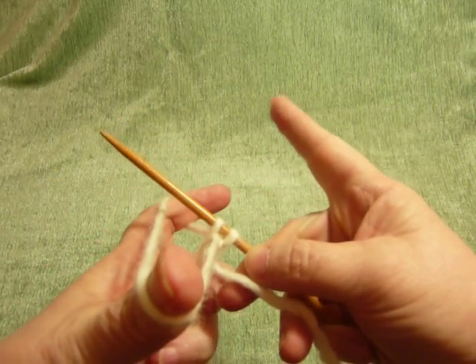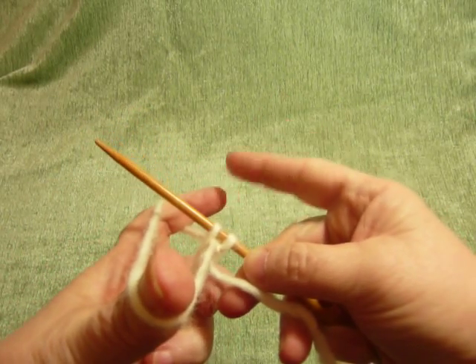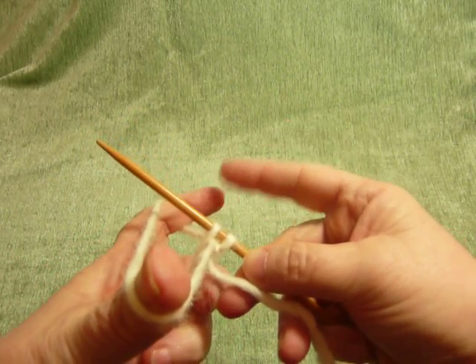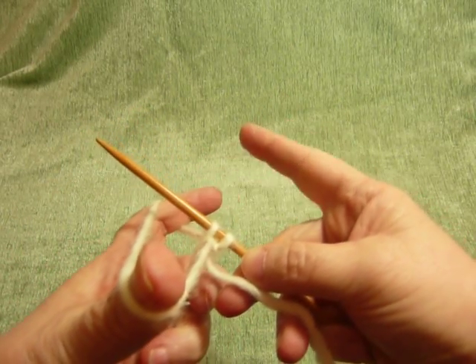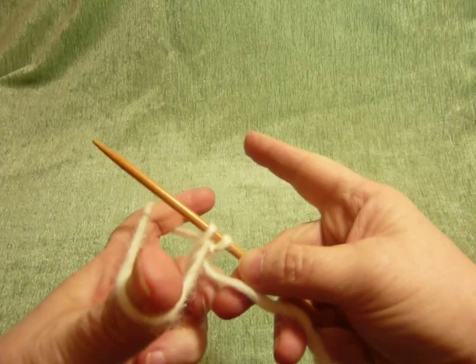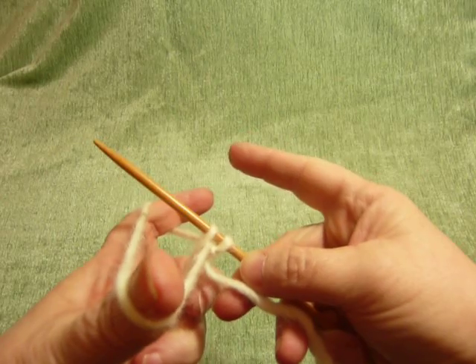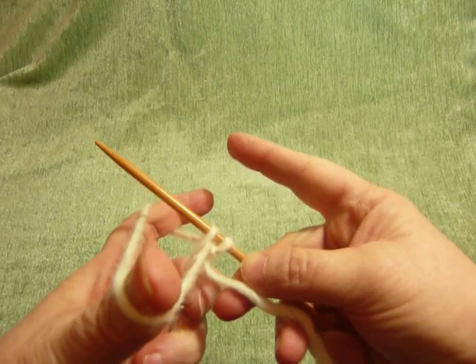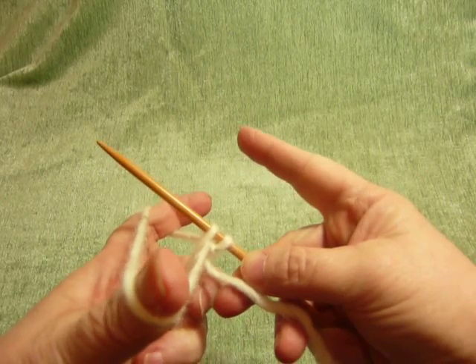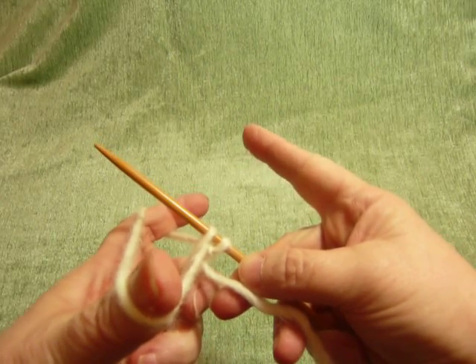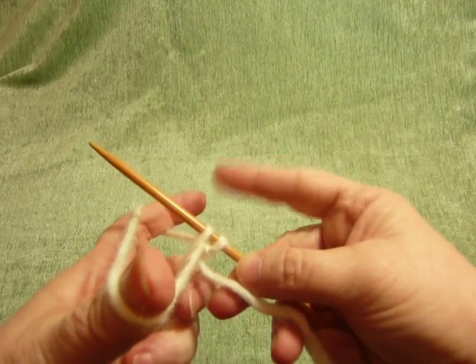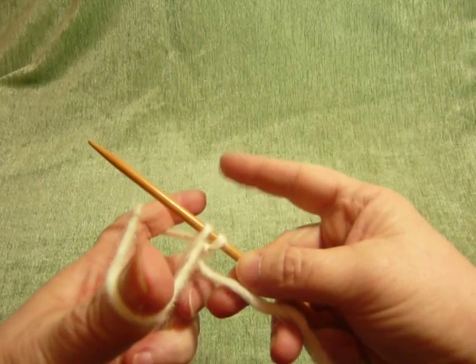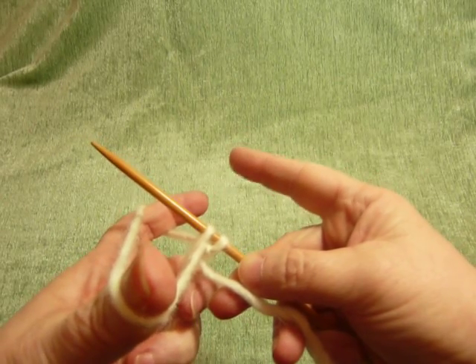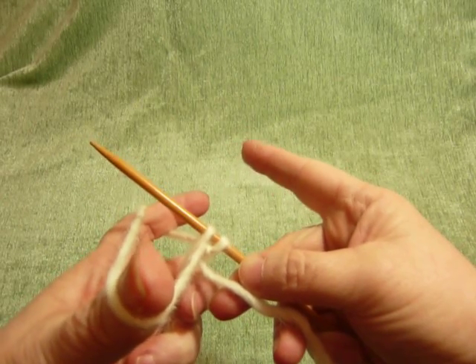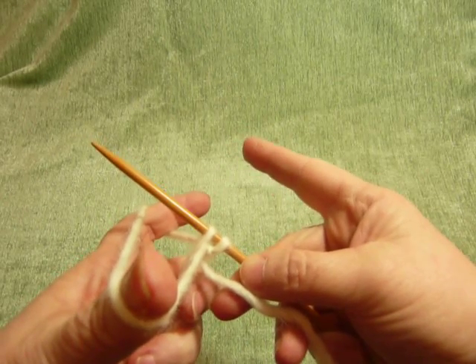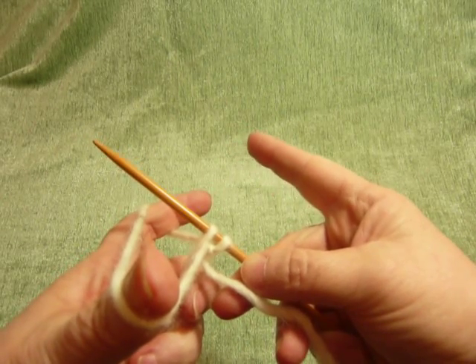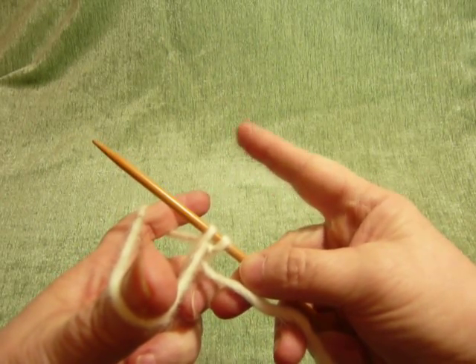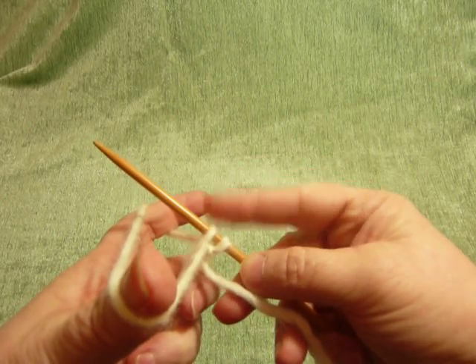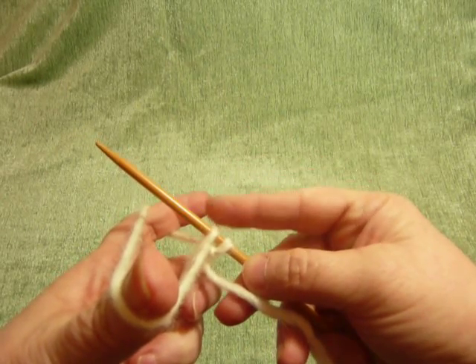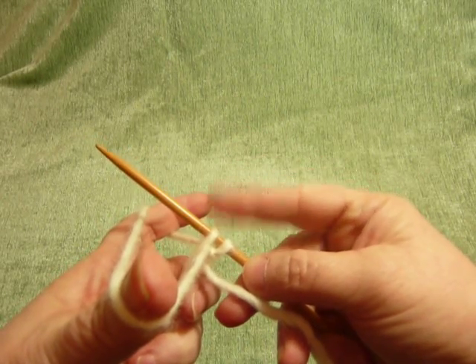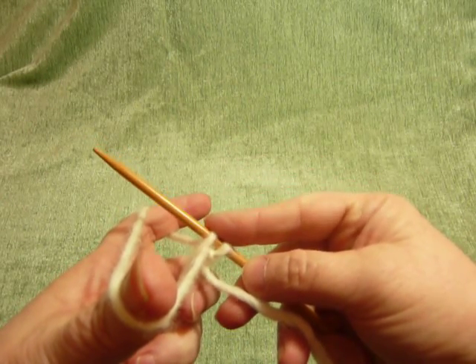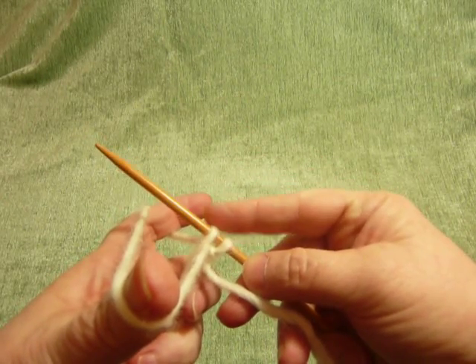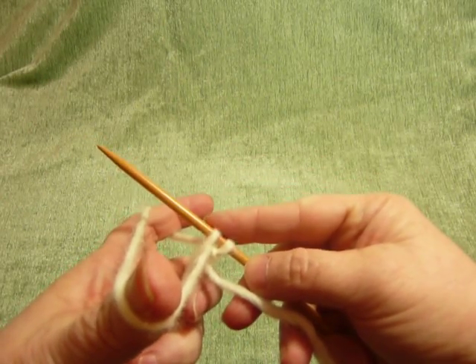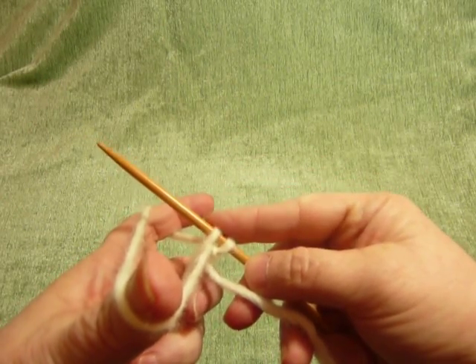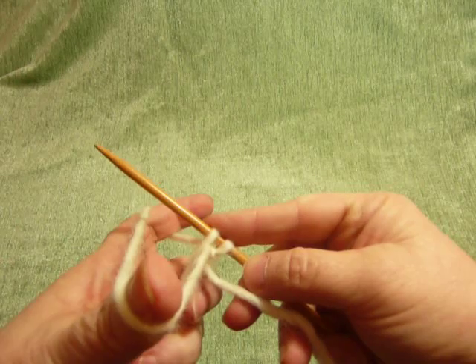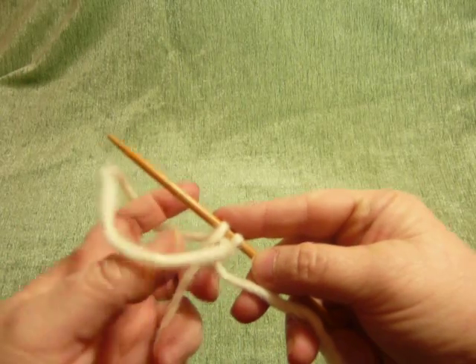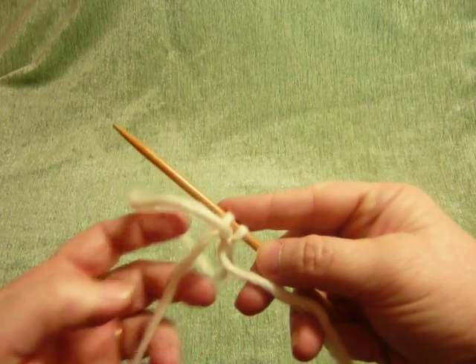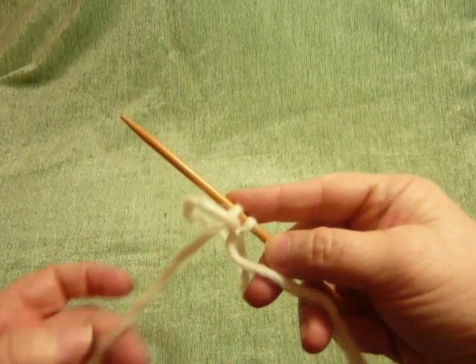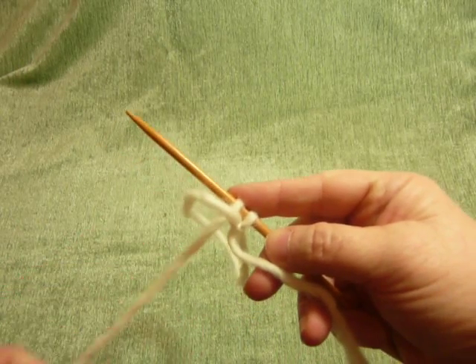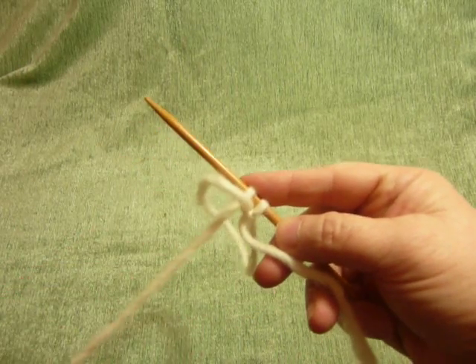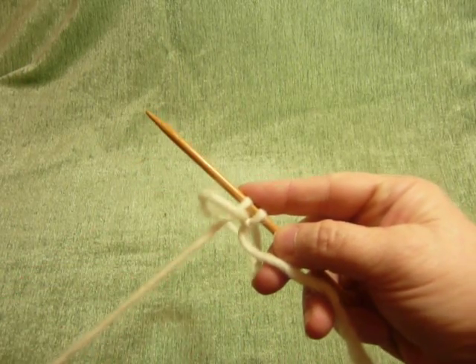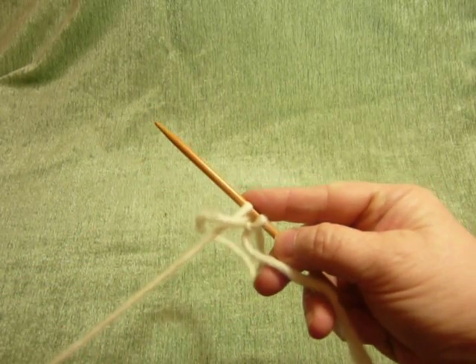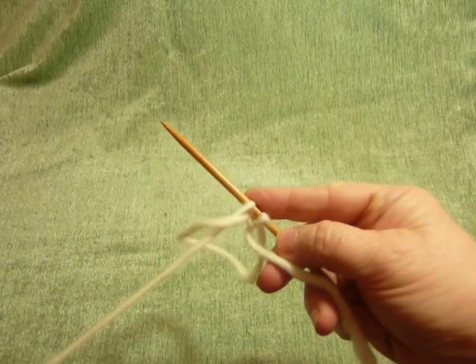And this is the important part: using your index finger, place it on the newly made stitch, and then pull the tail.